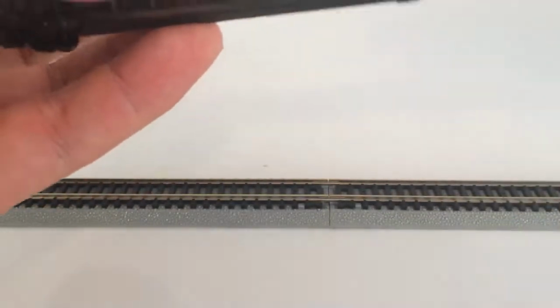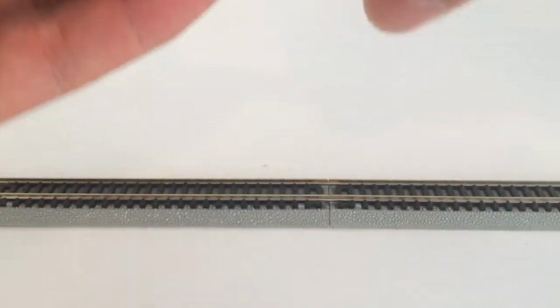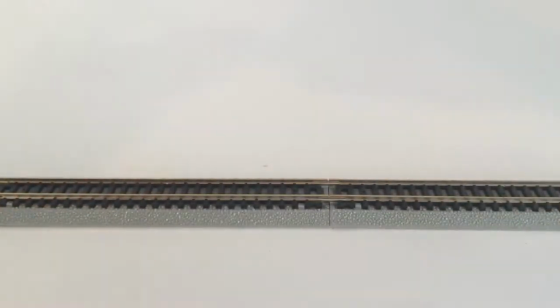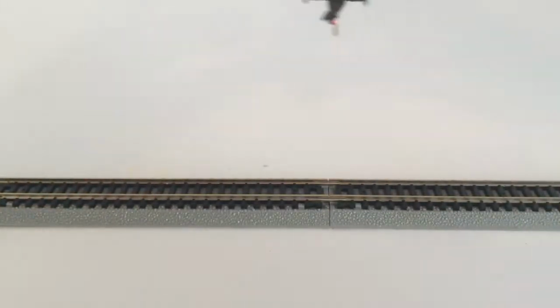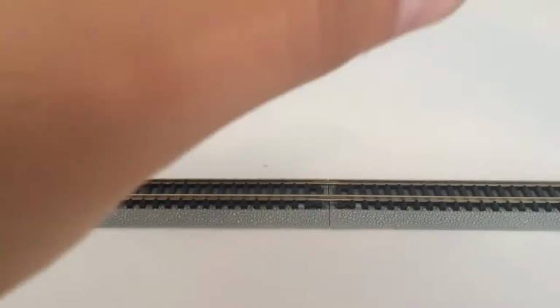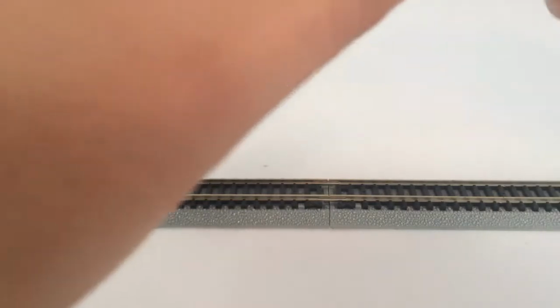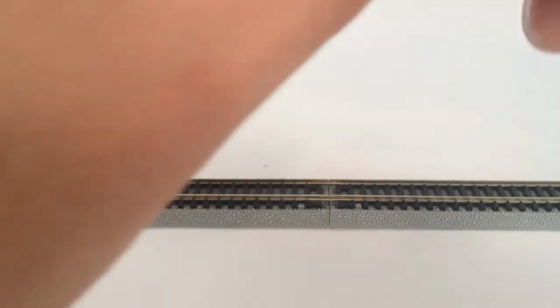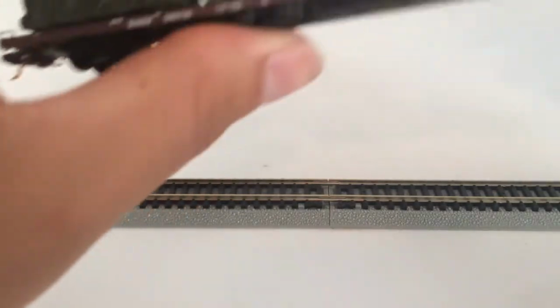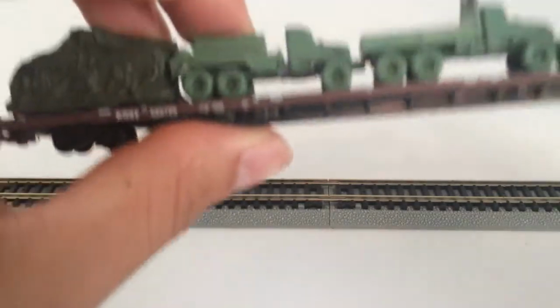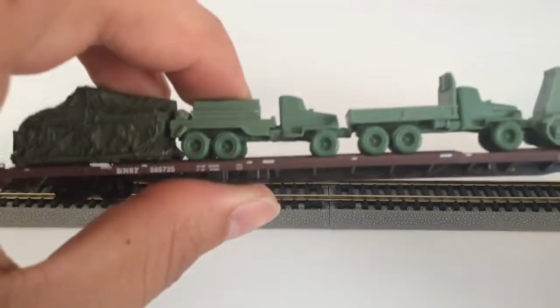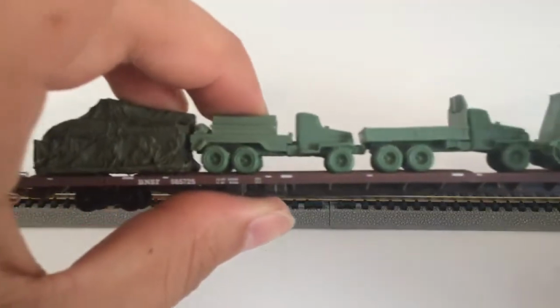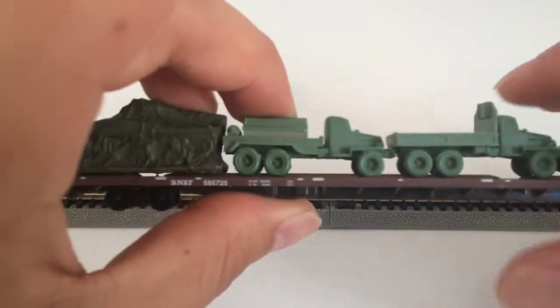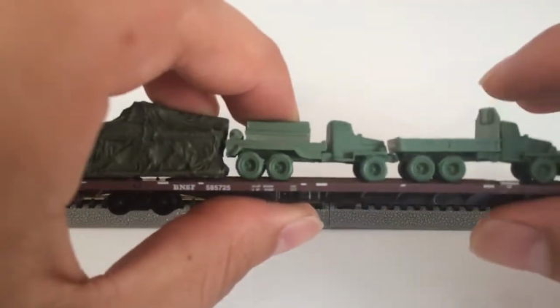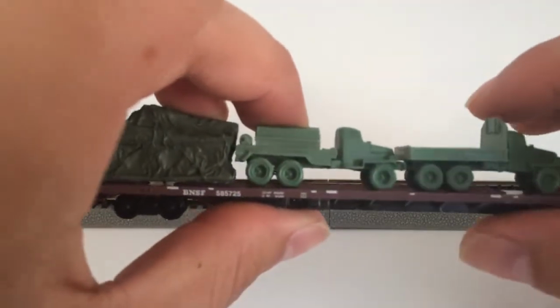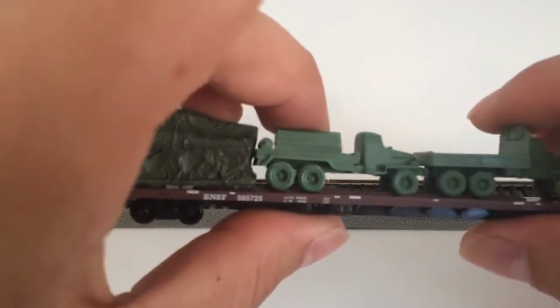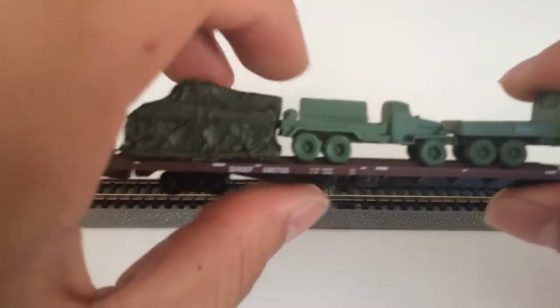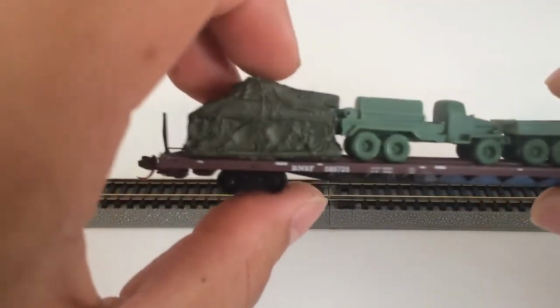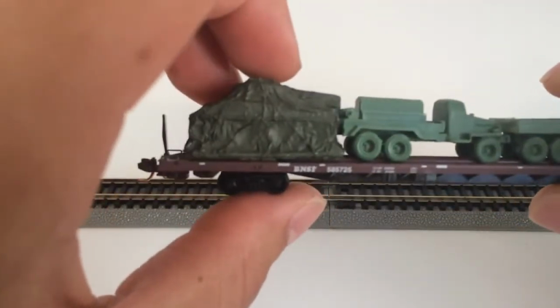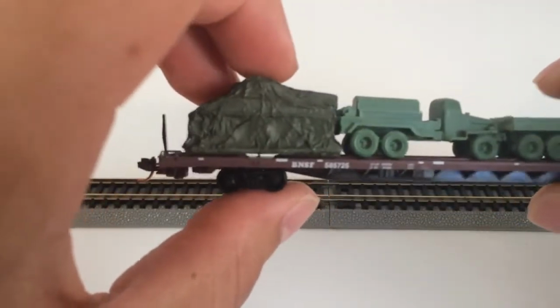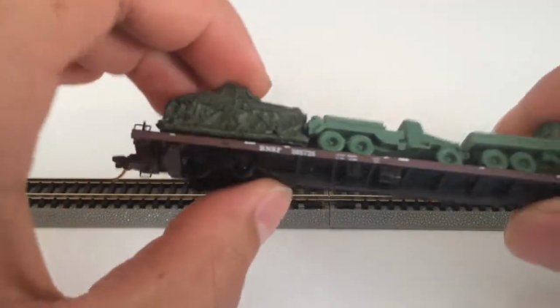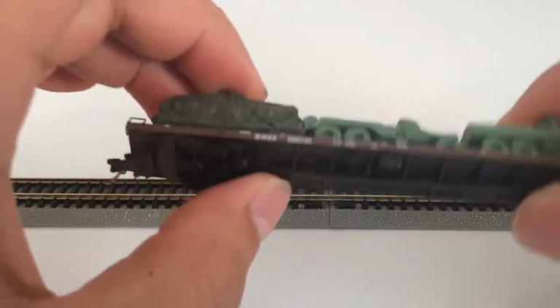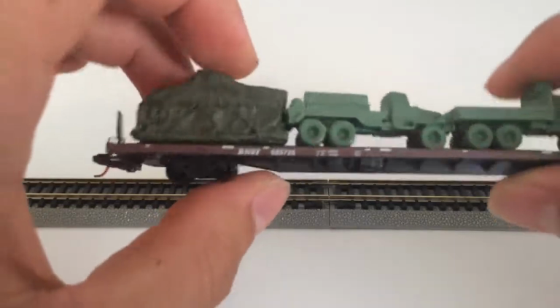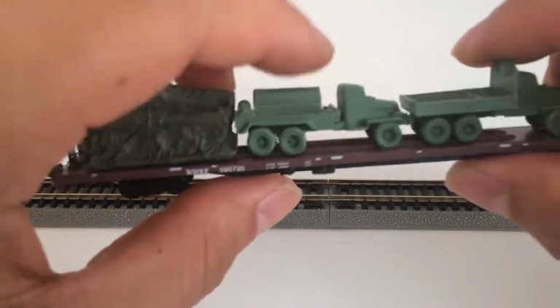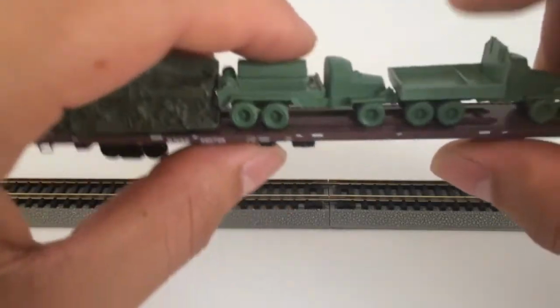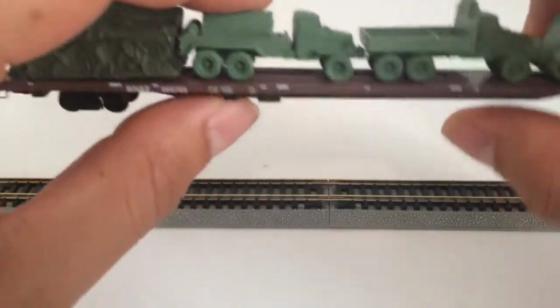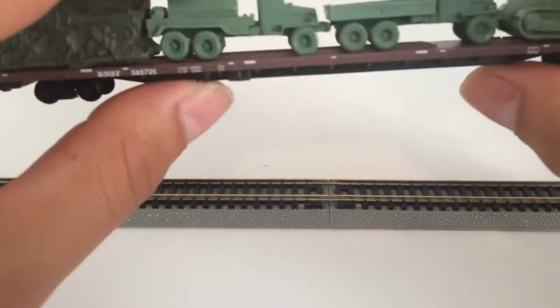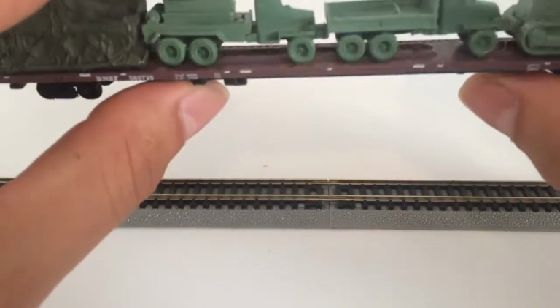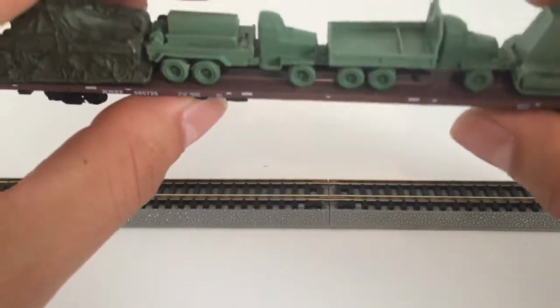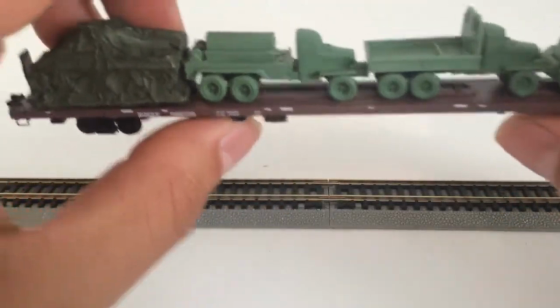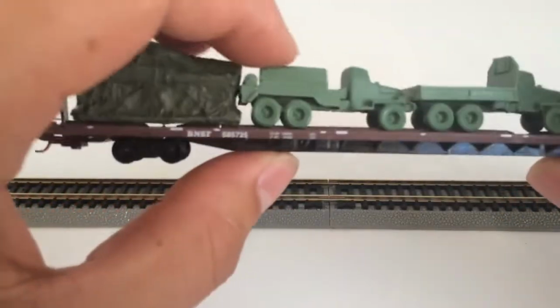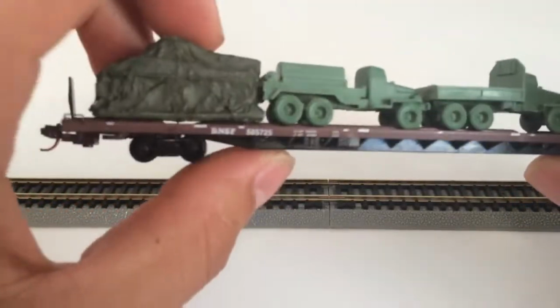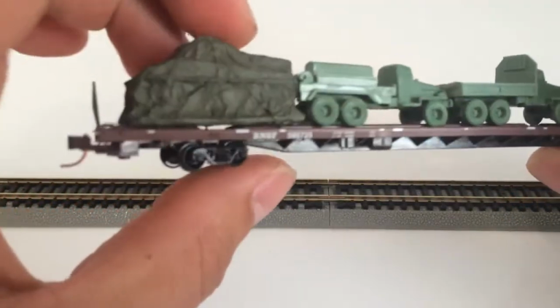Let me show you the other side. Here's the other side. A really nice little flat car, kind of heavy, really nice details on this one.